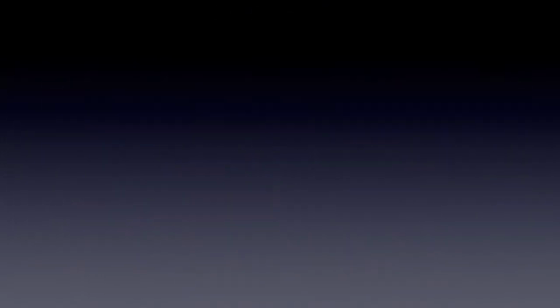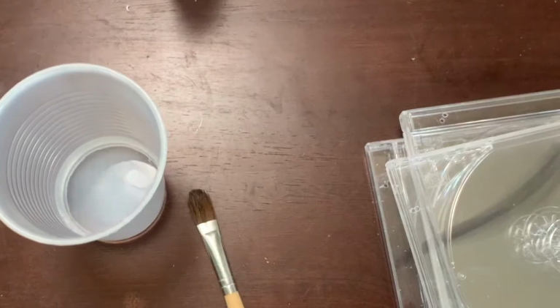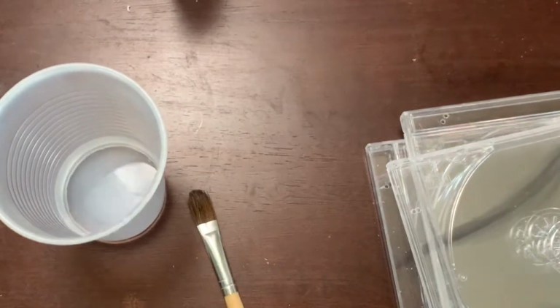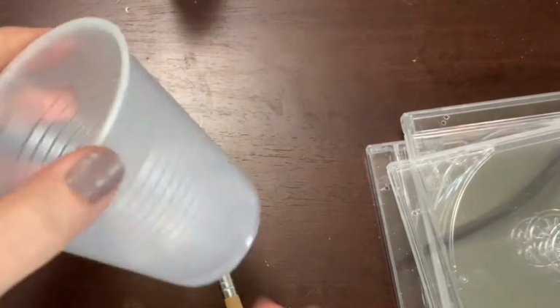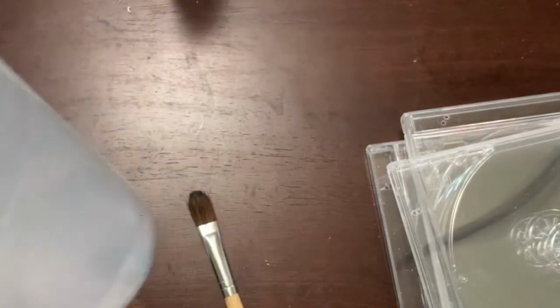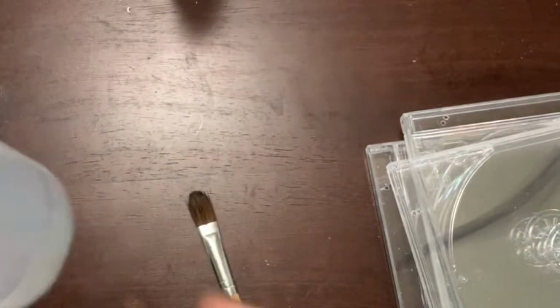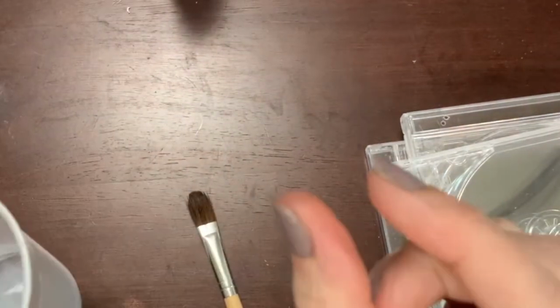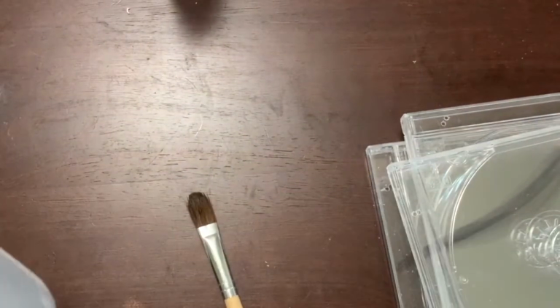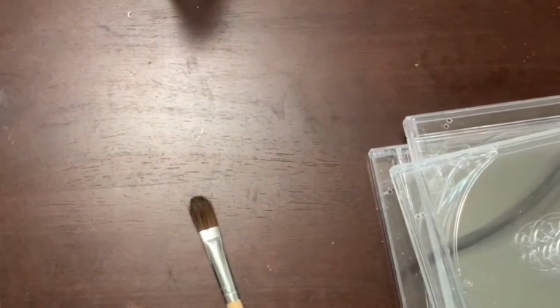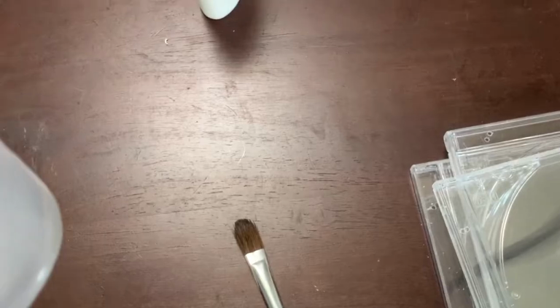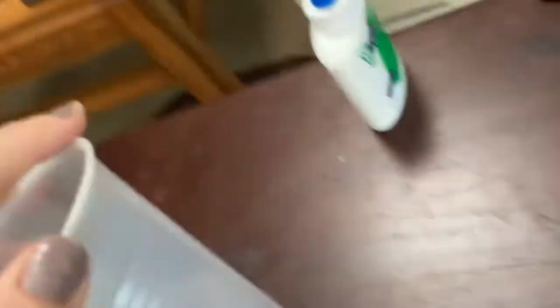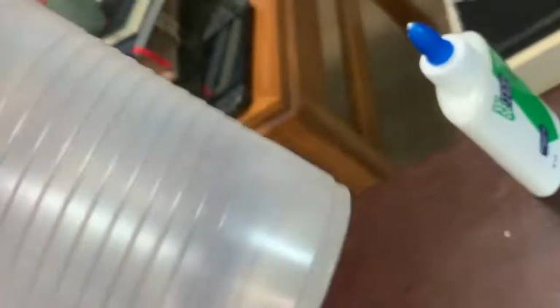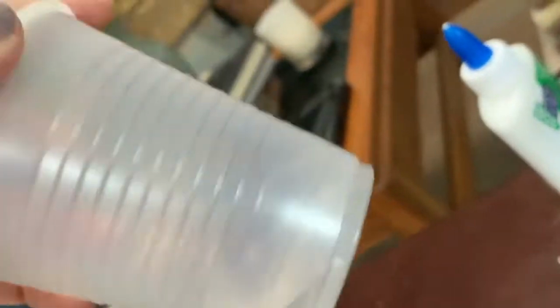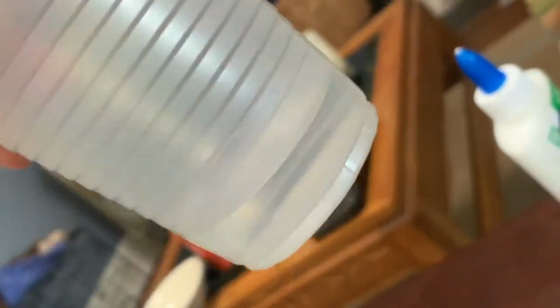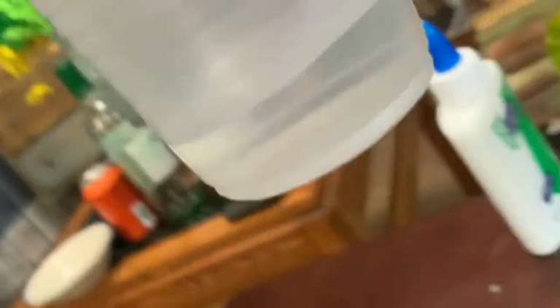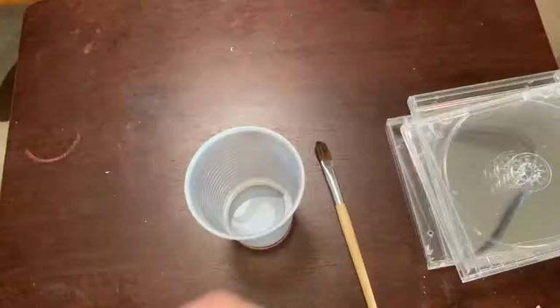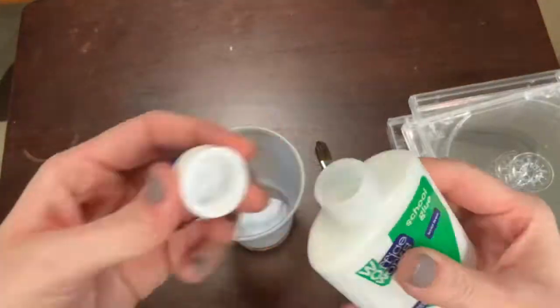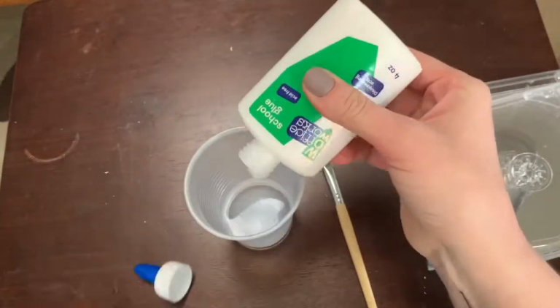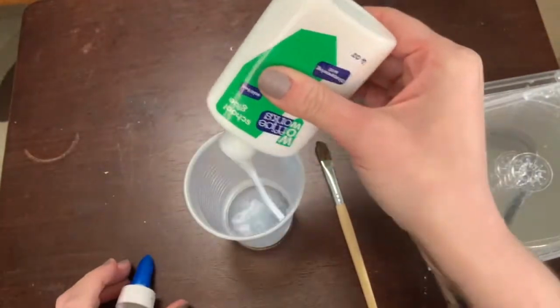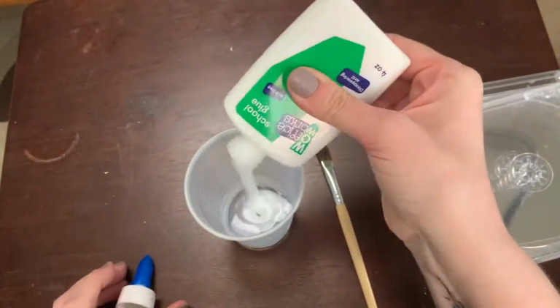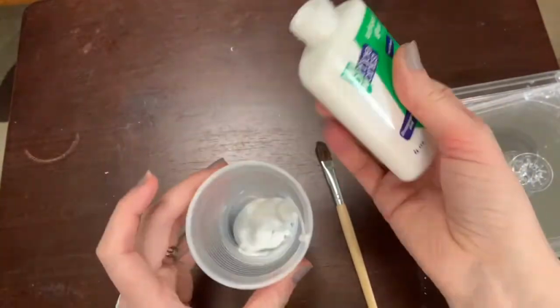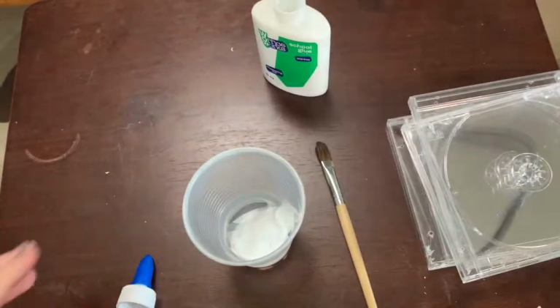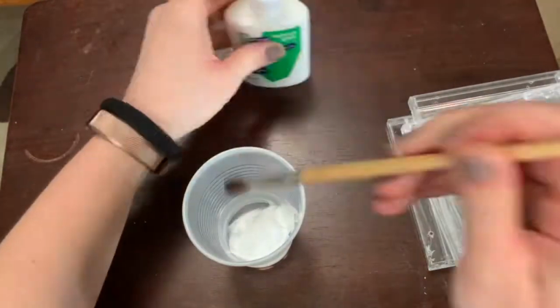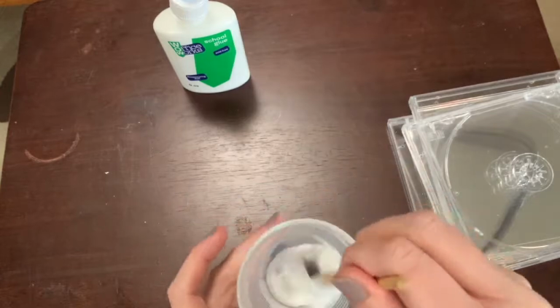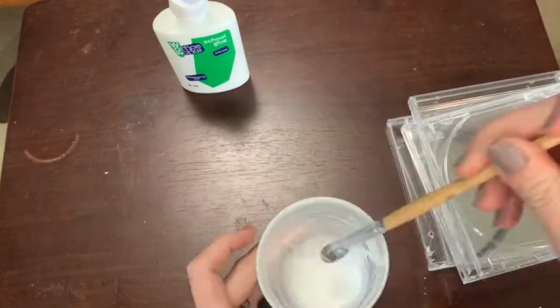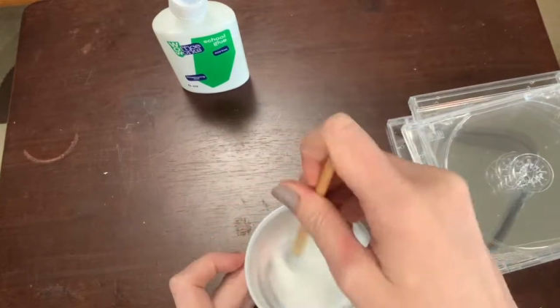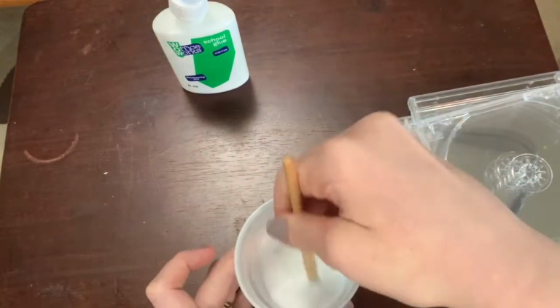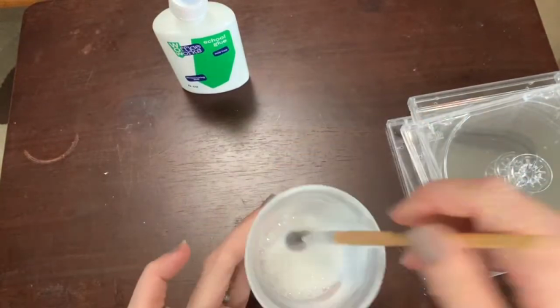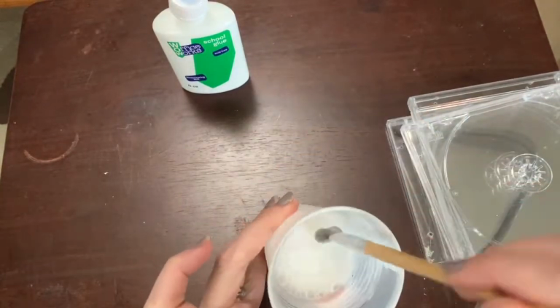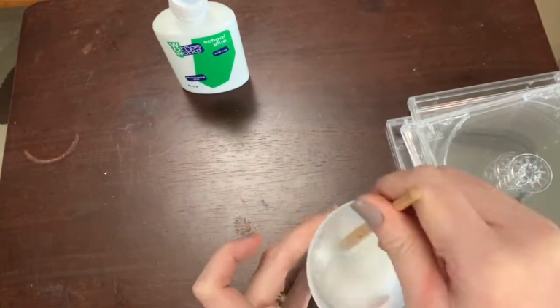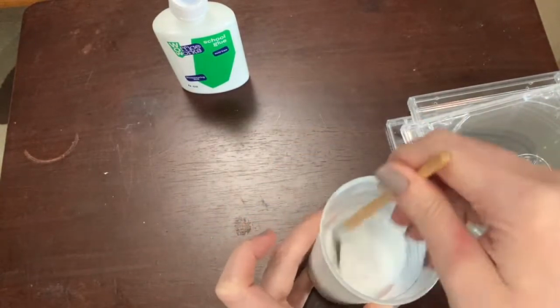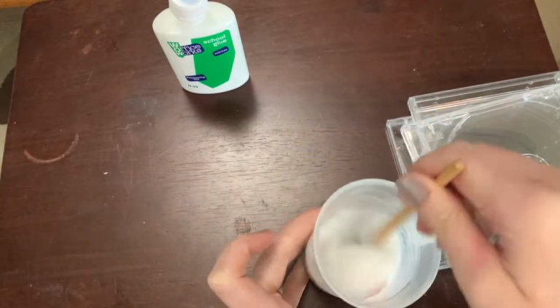The first thing you're going to do is take some water — this much — put some glue in there, take a brush and mix it all up until the glue is completely mixed in.